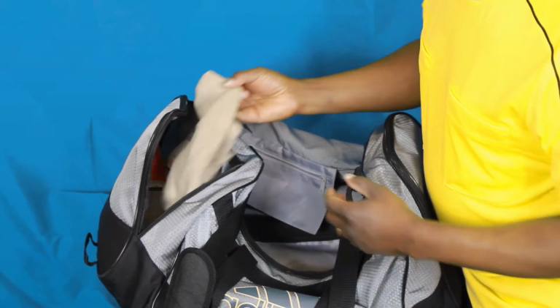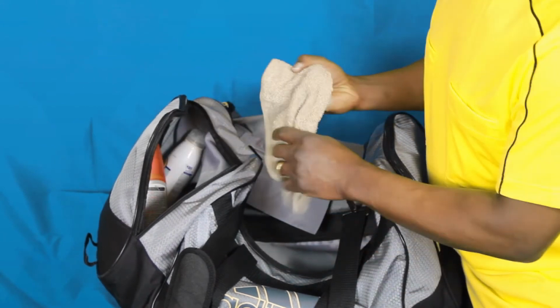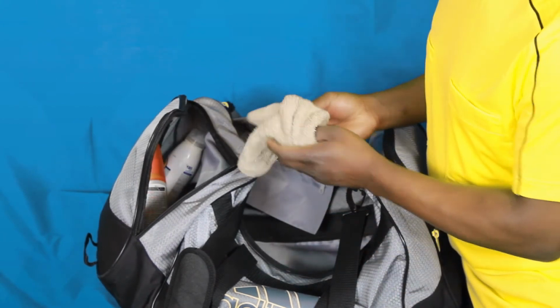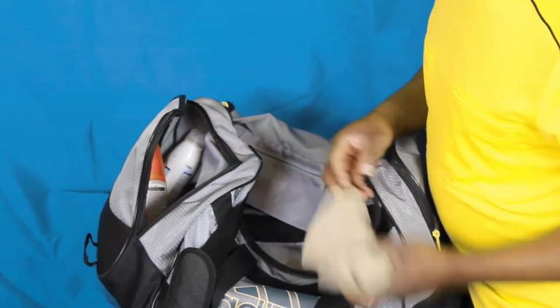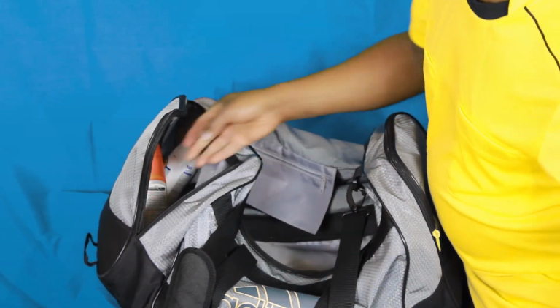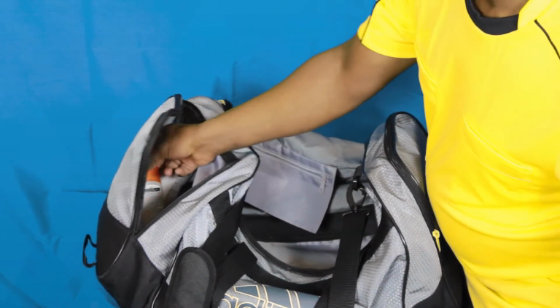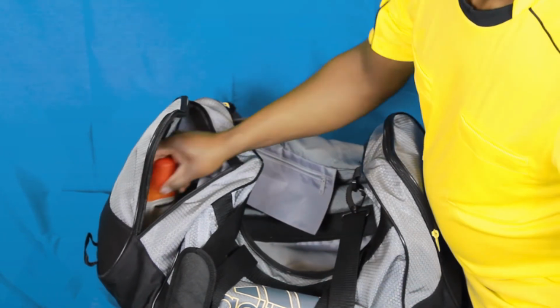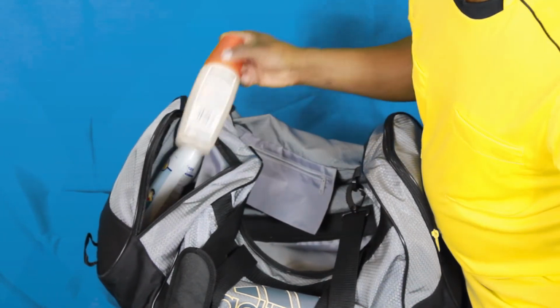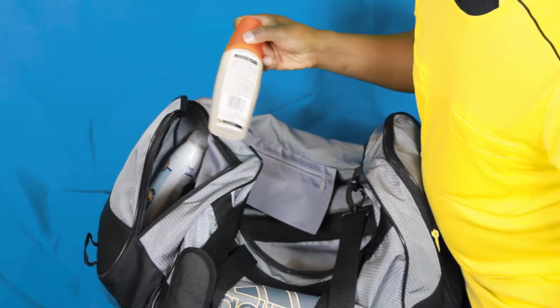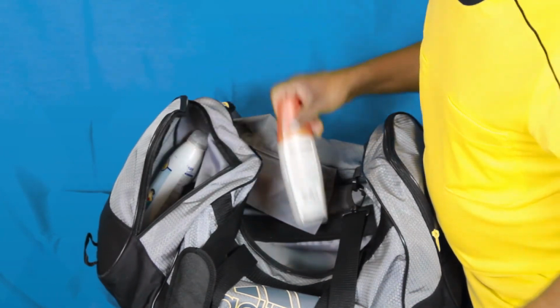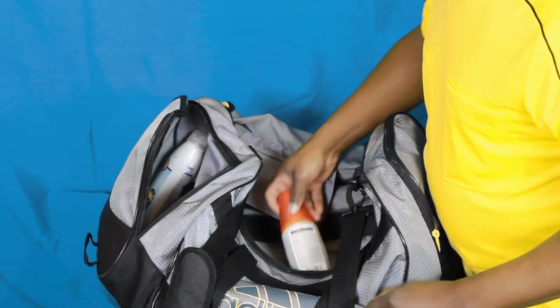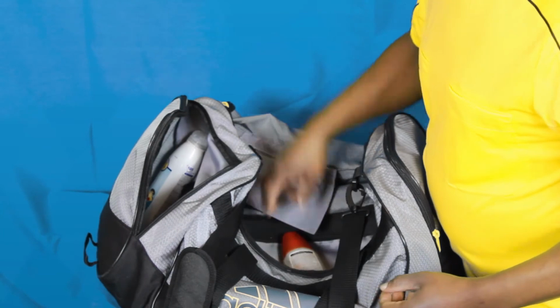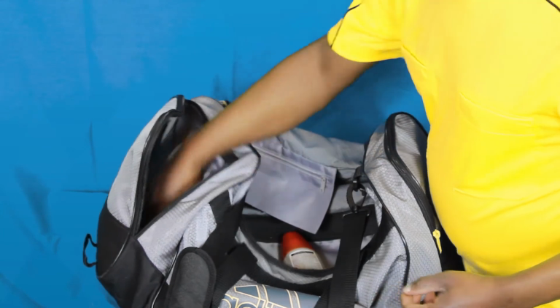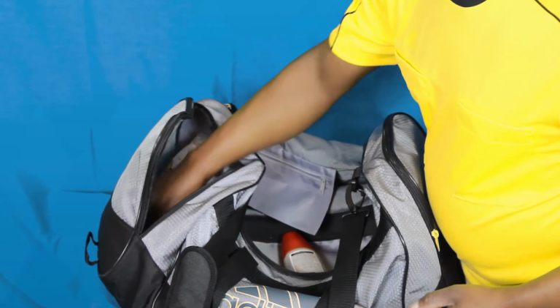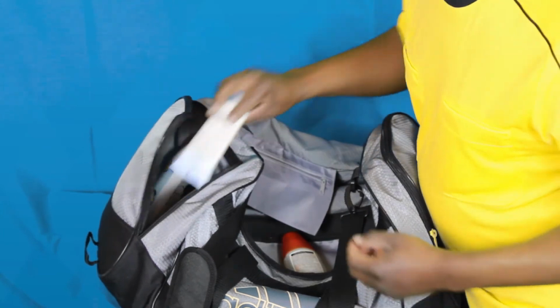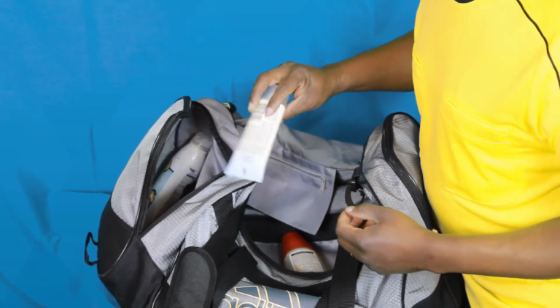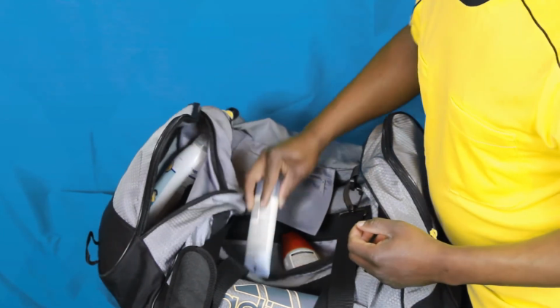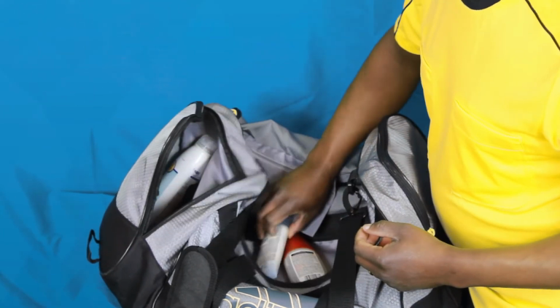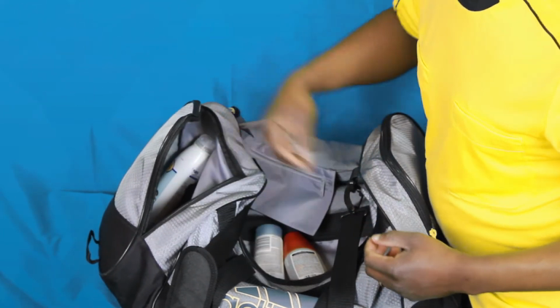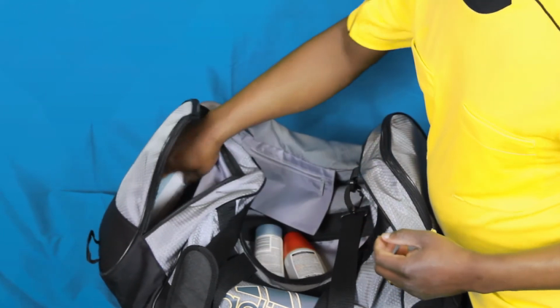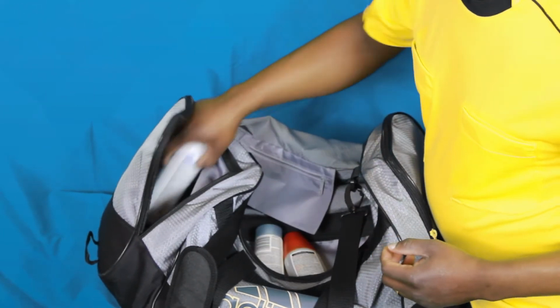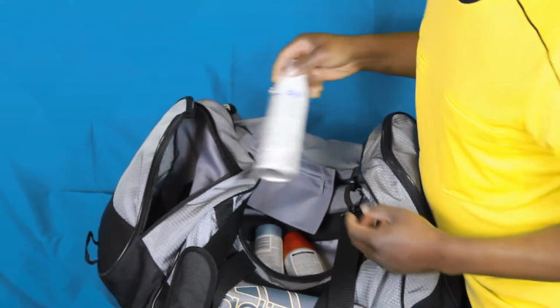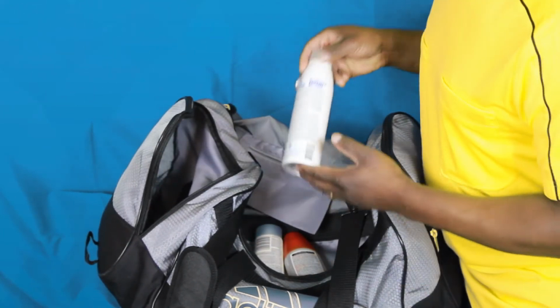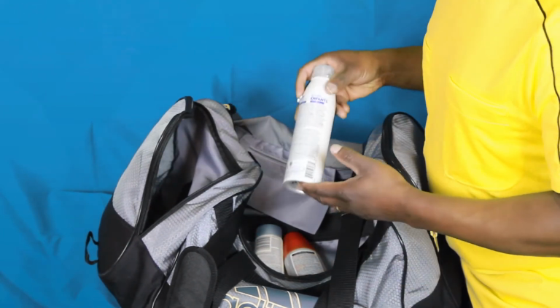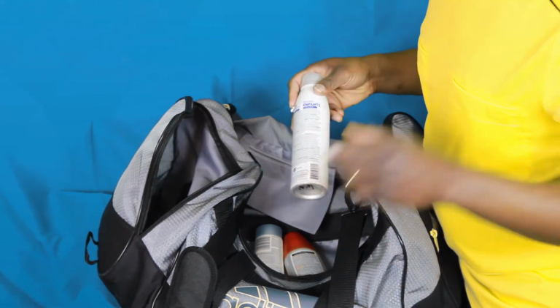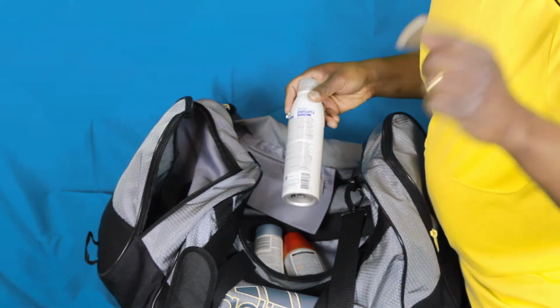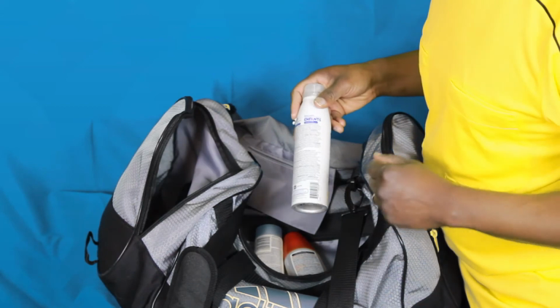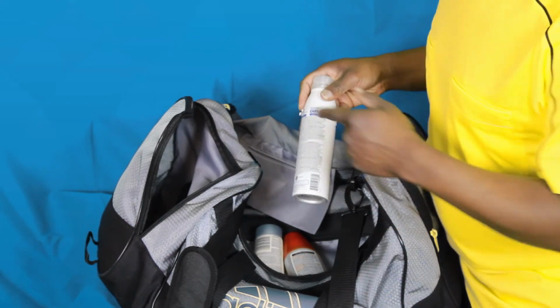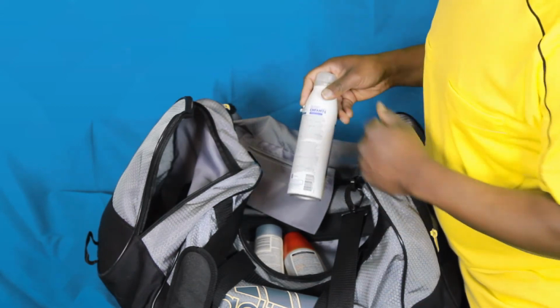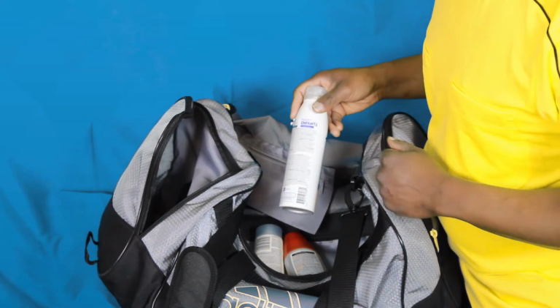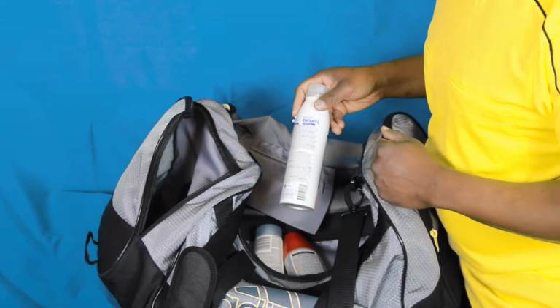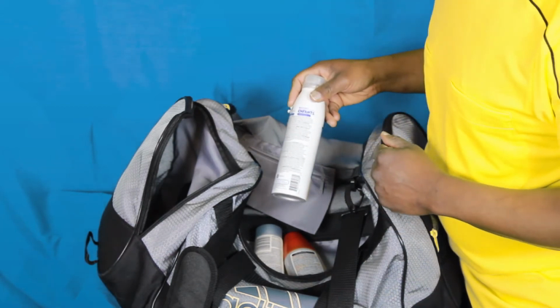How about a face cloth, or some deodorant? Even sunblock is something valuable that you might want to have in your kit bag.